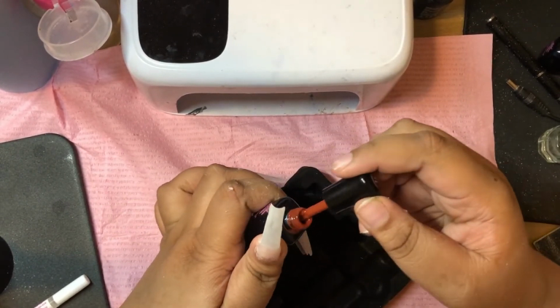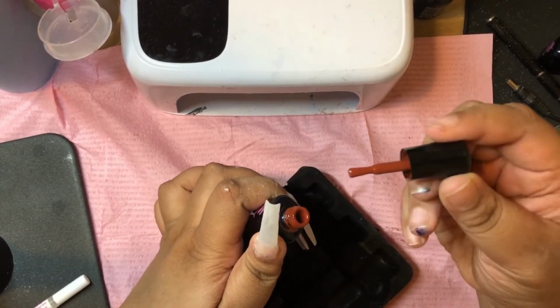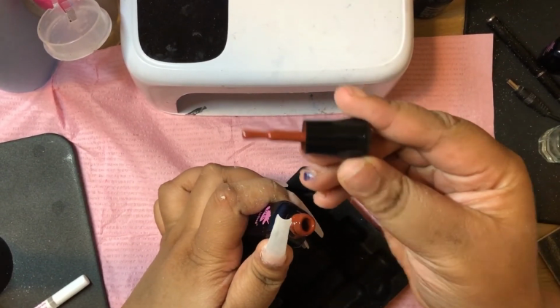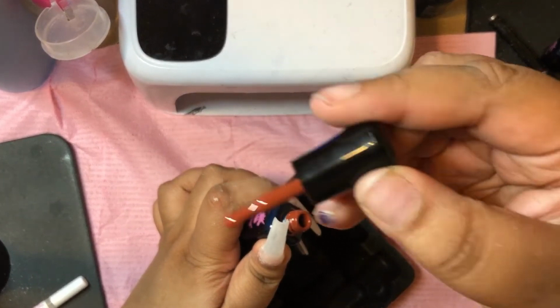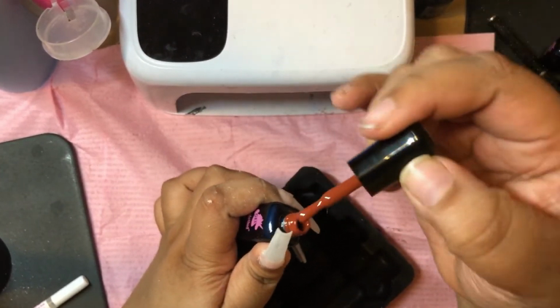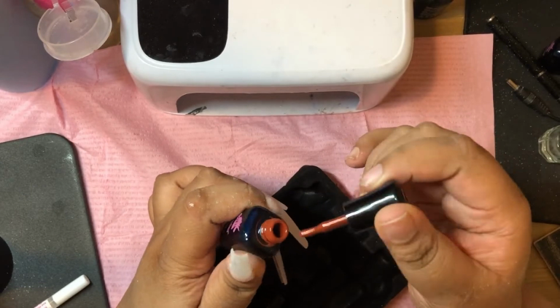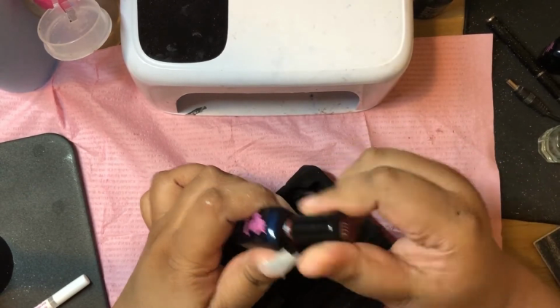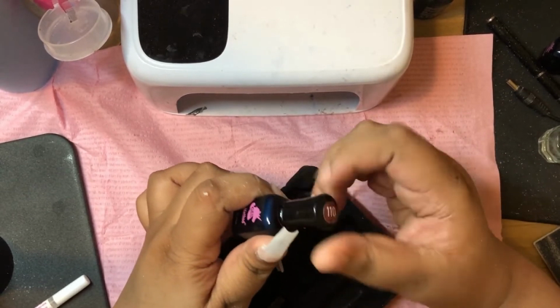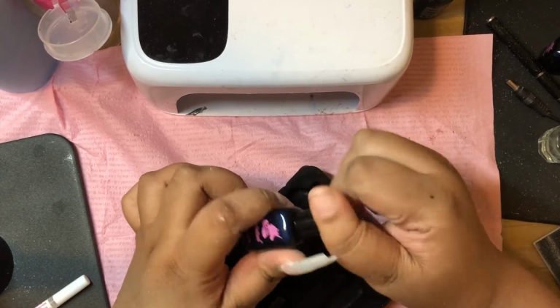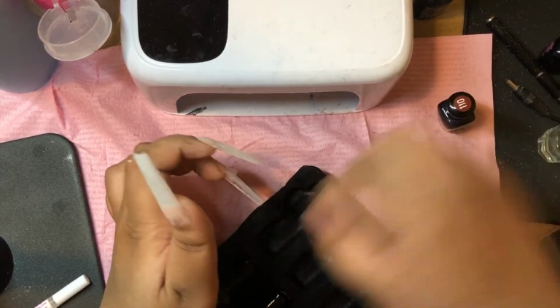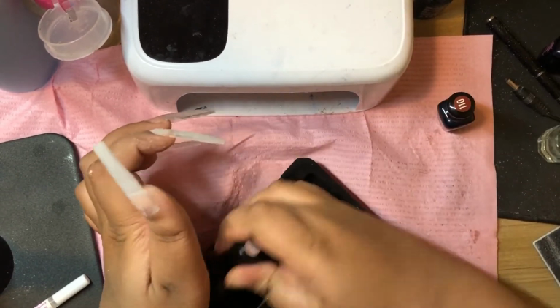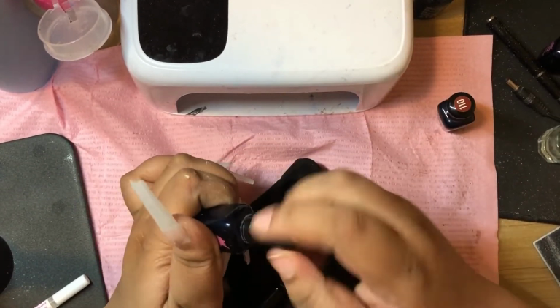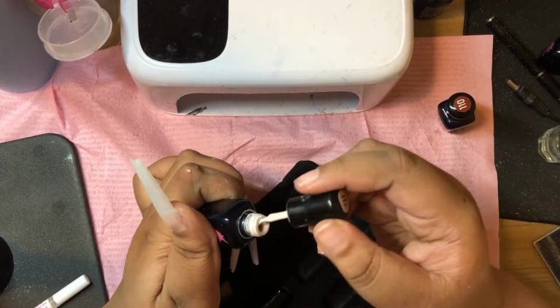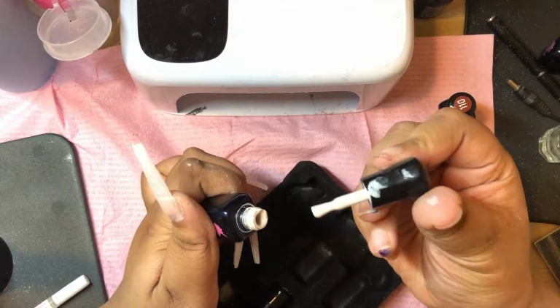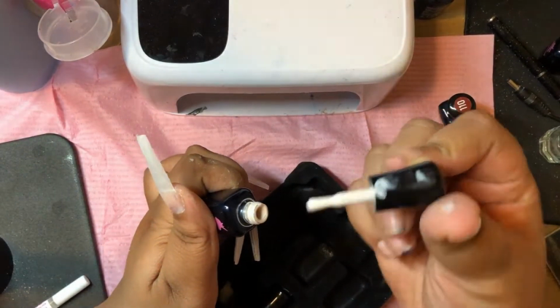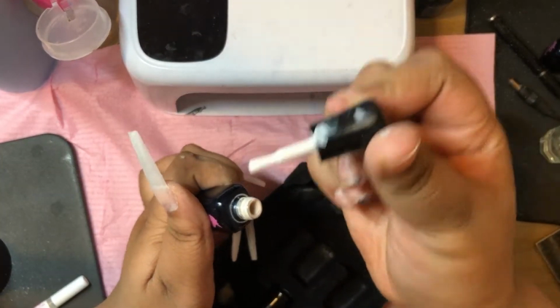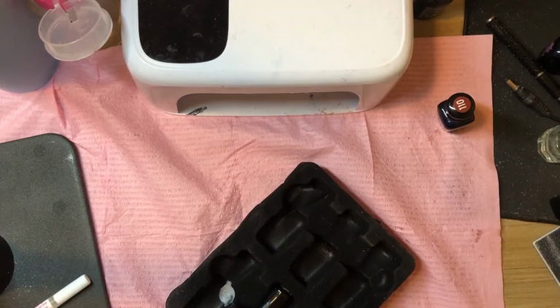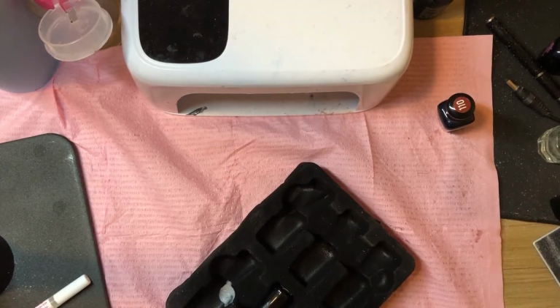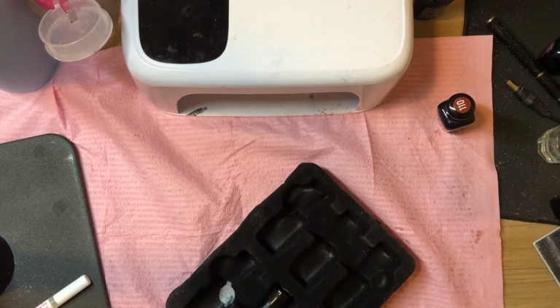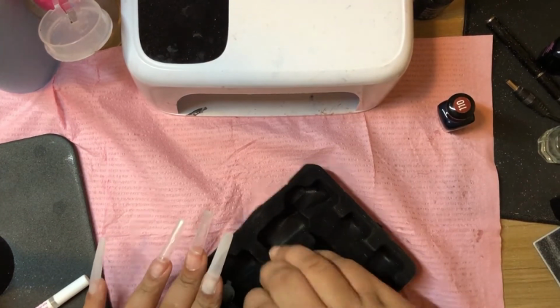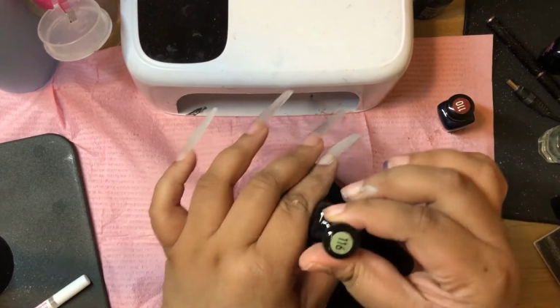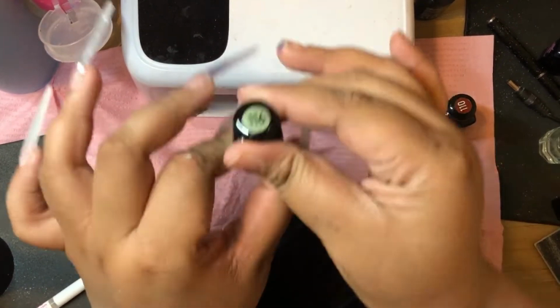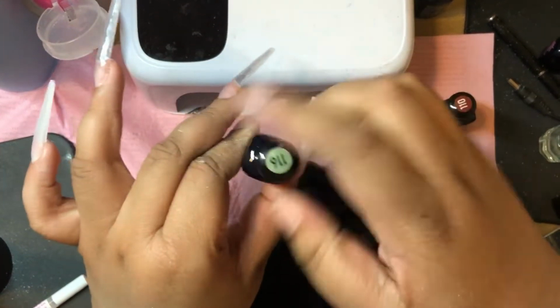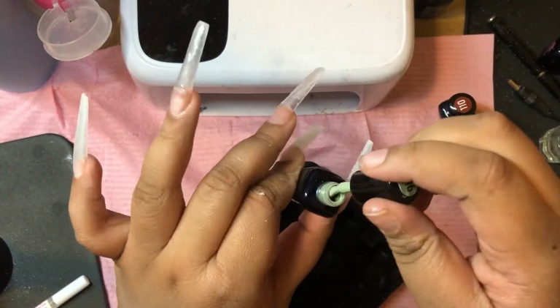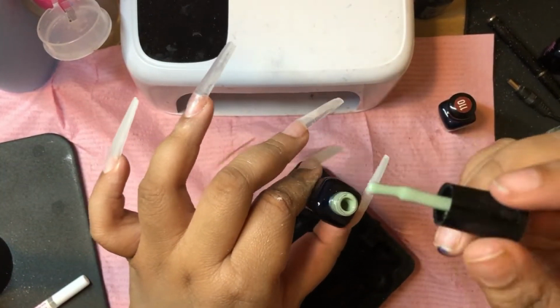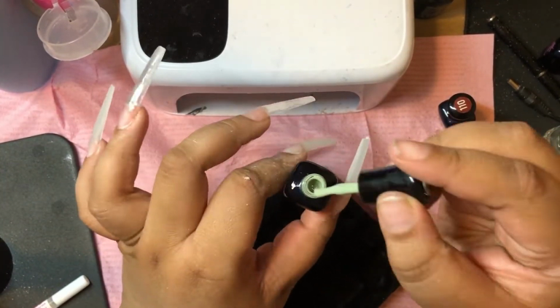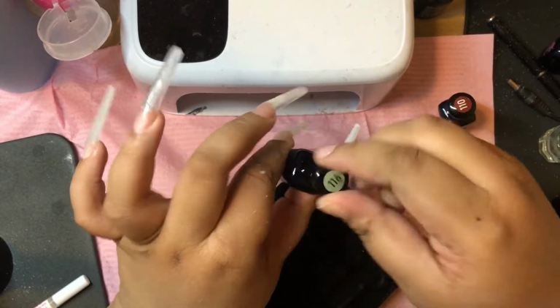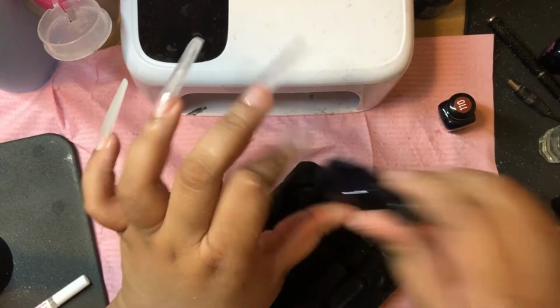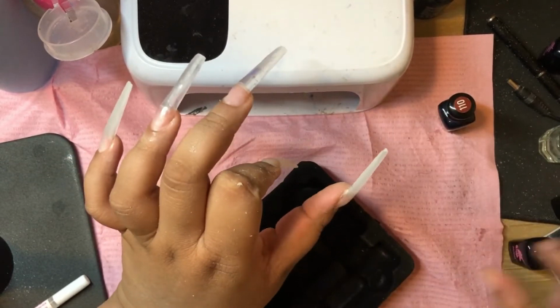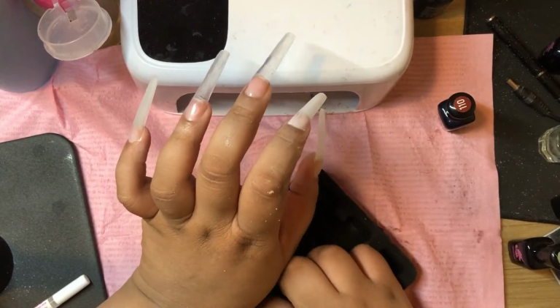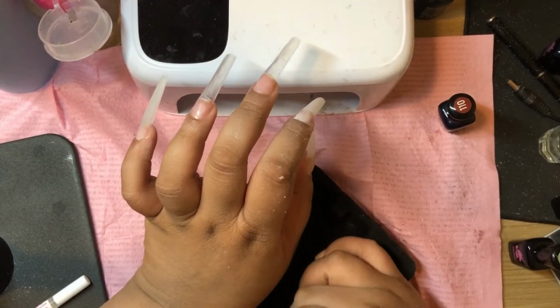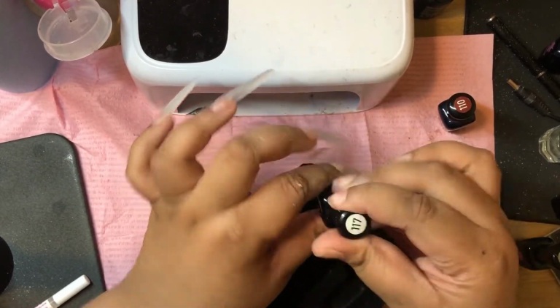I literally tested this out three times. I will be using this color today and I'm going through all the colors — there are six in total. Like I said, this is found on Amazon, so there will be a link in the description, and I really do enjoy these colors.